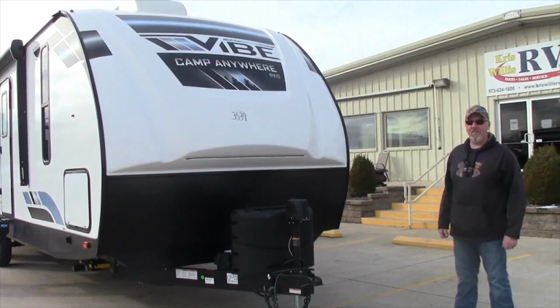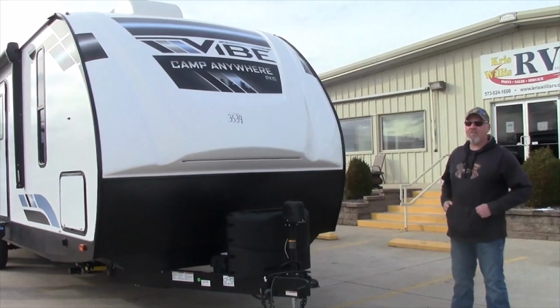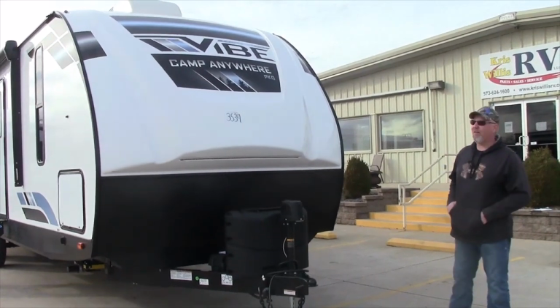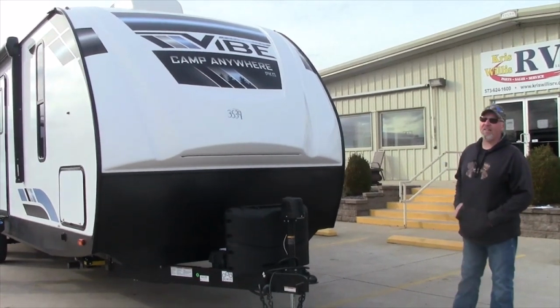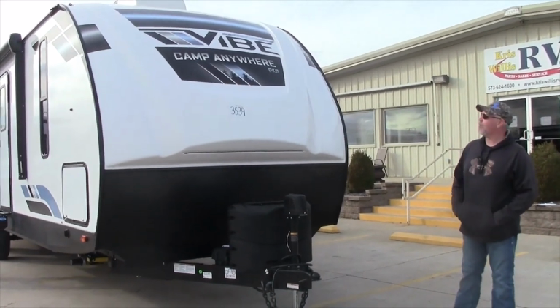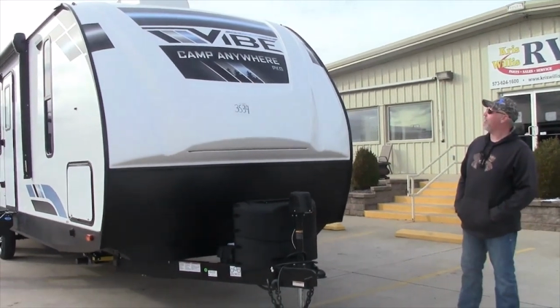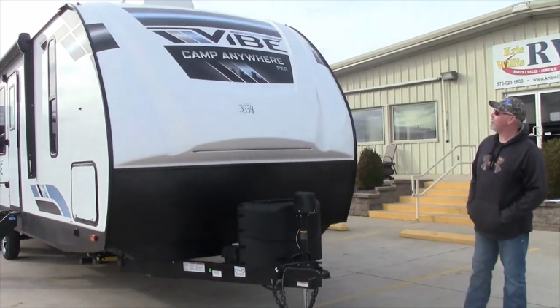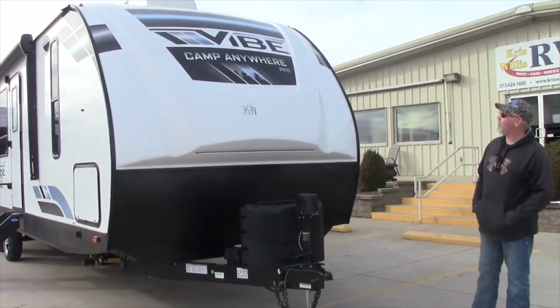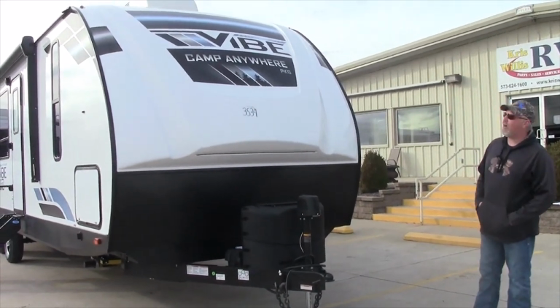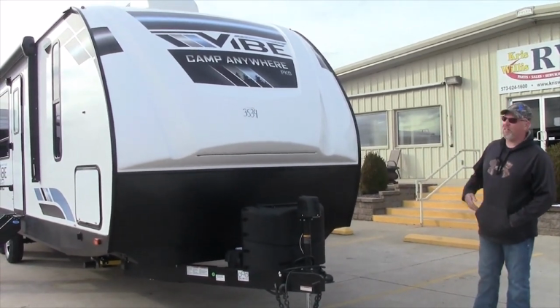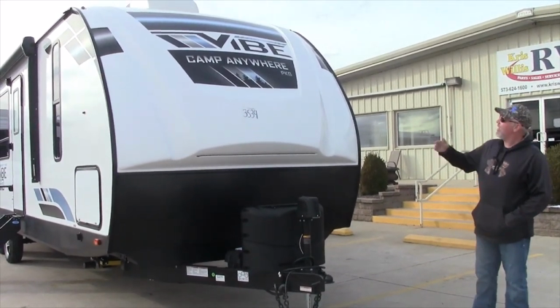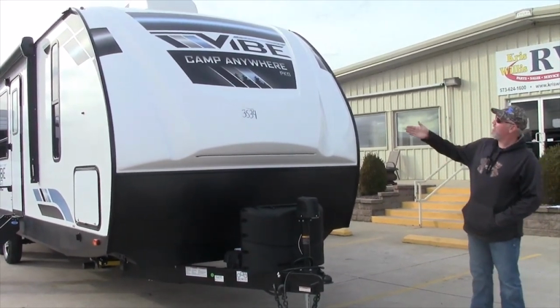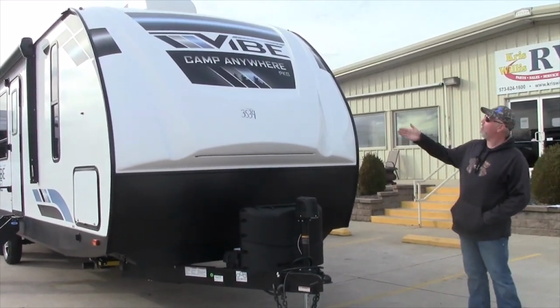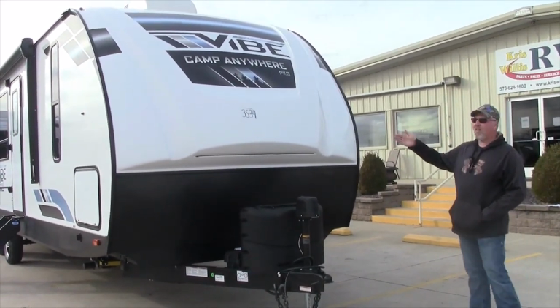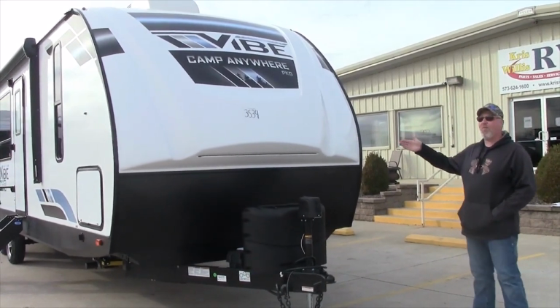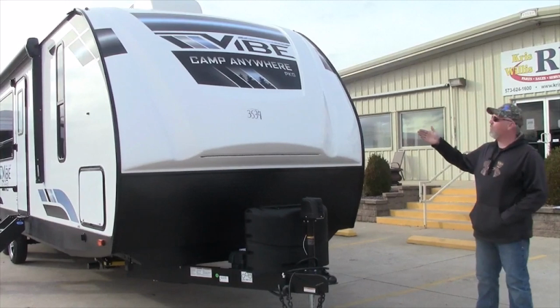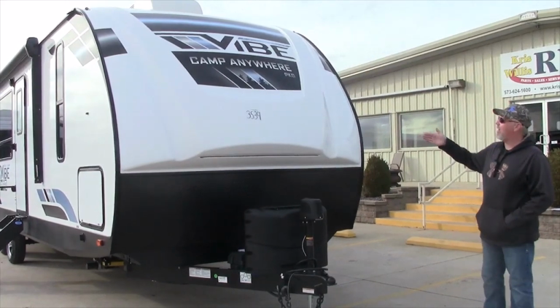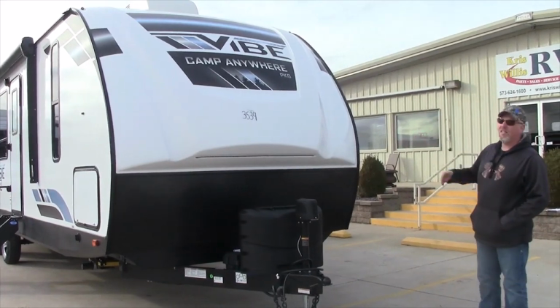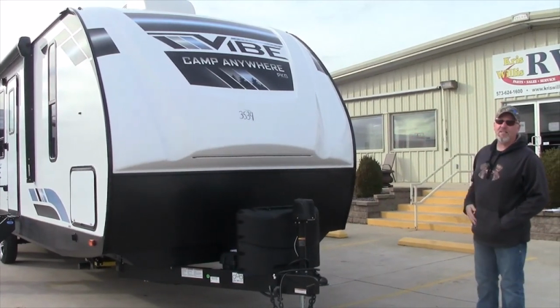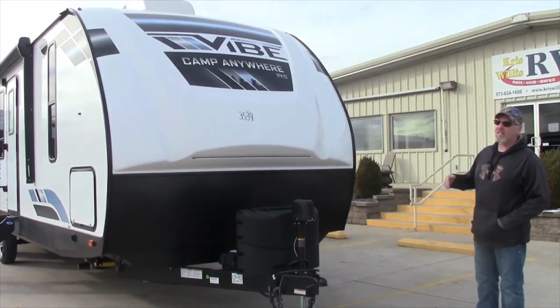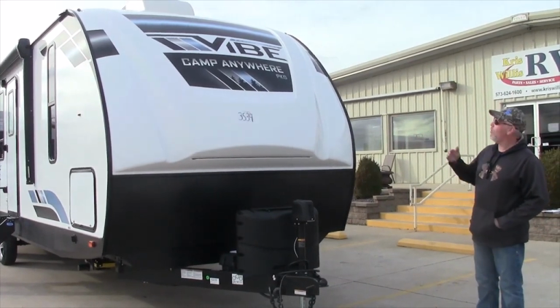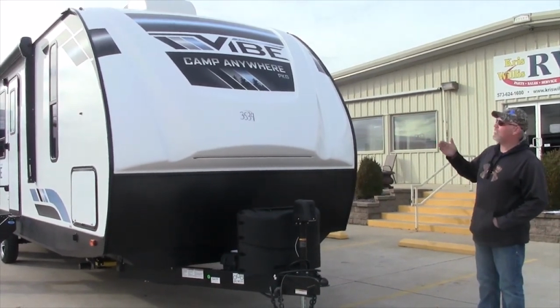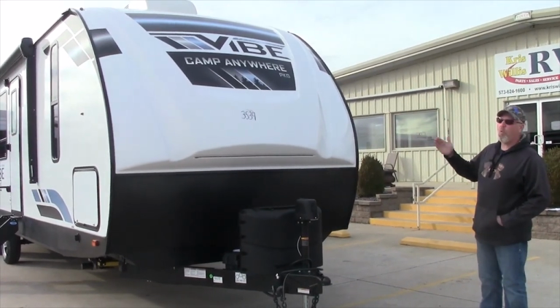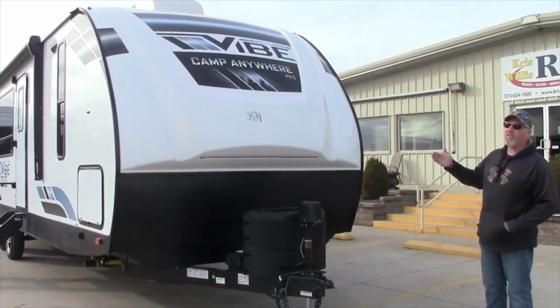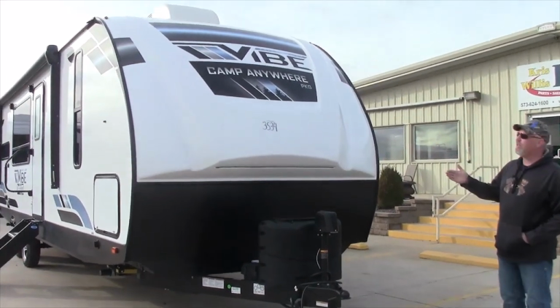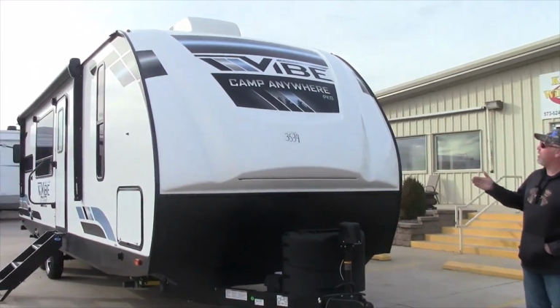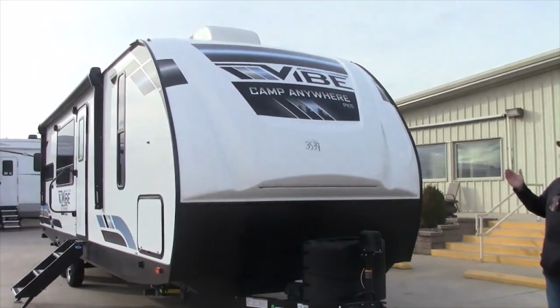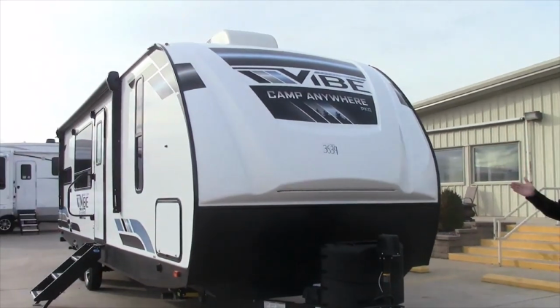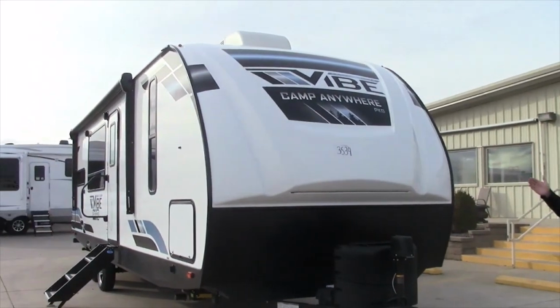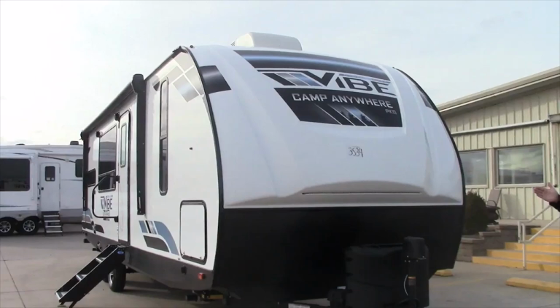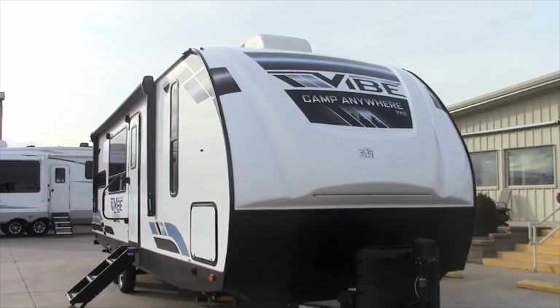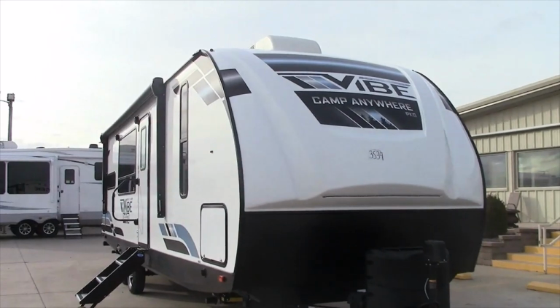Good afternoon everybody, this is Robbie here at Chris Willis RV. Today we're going to talk about one of our Vibes — this particular one is a 2023 Vibe 26RK.